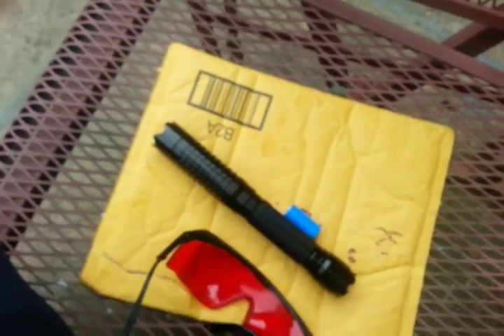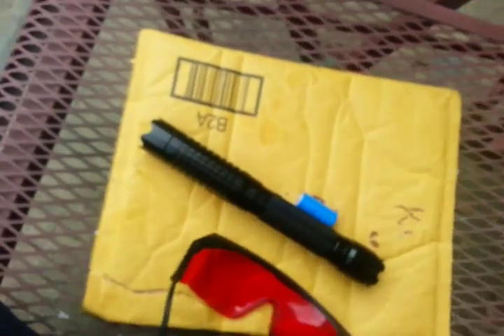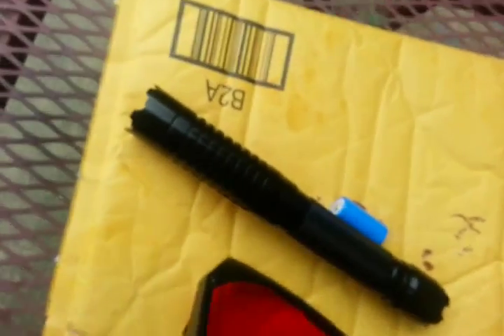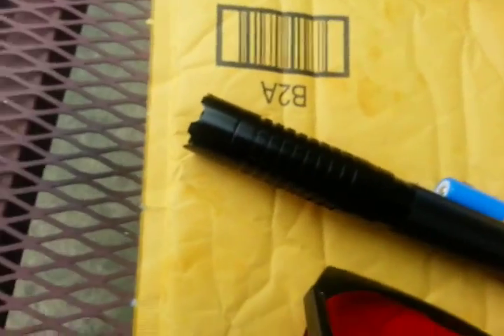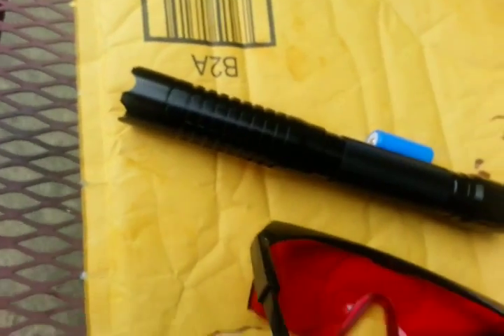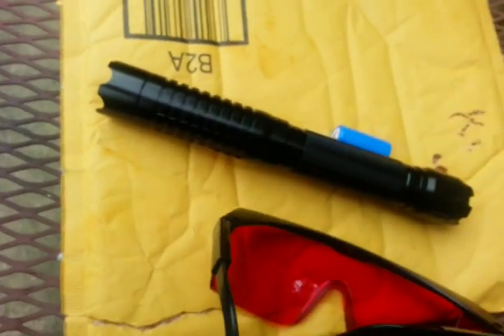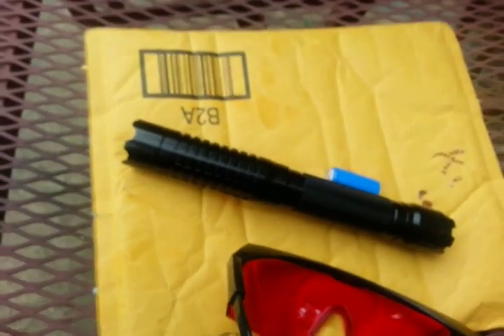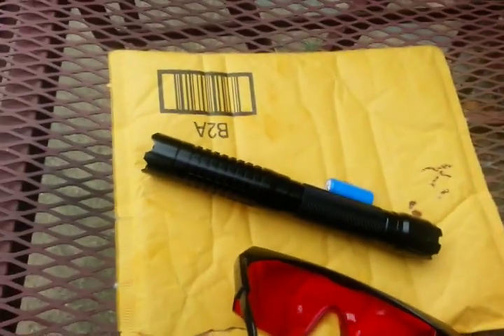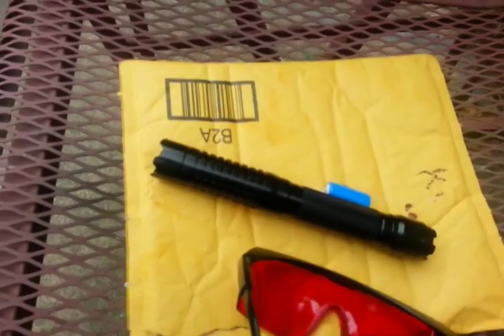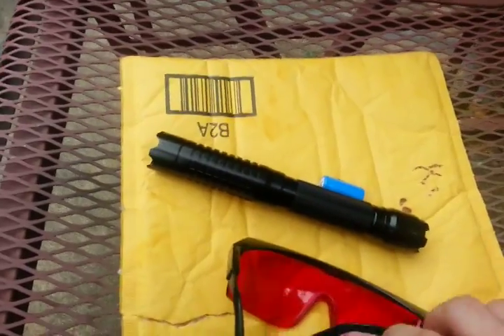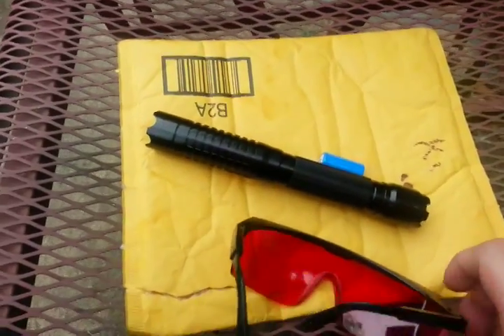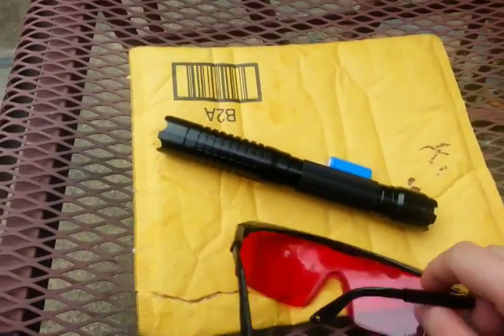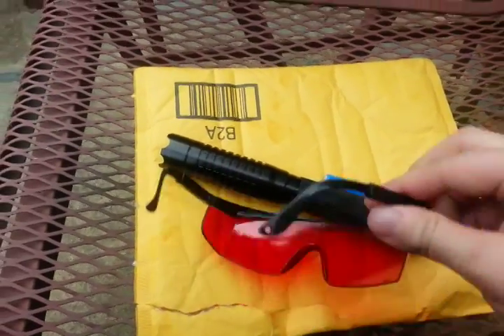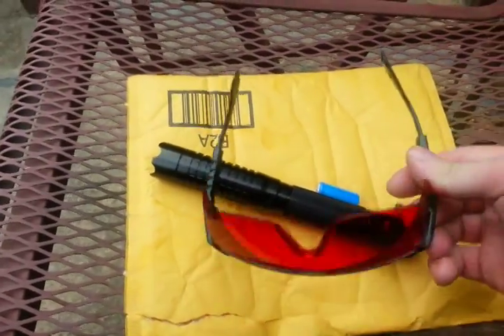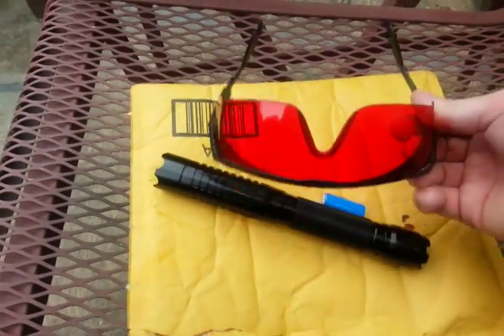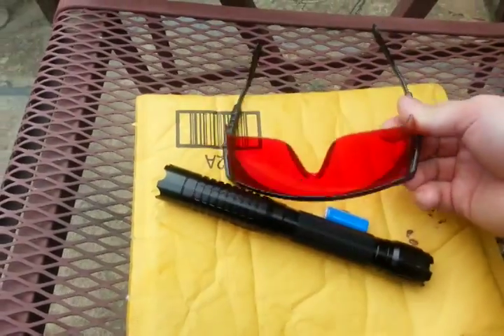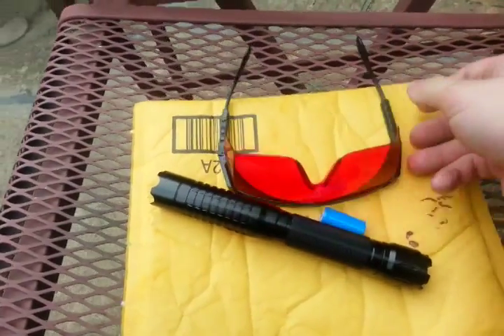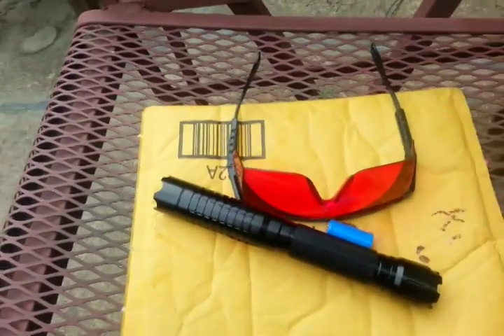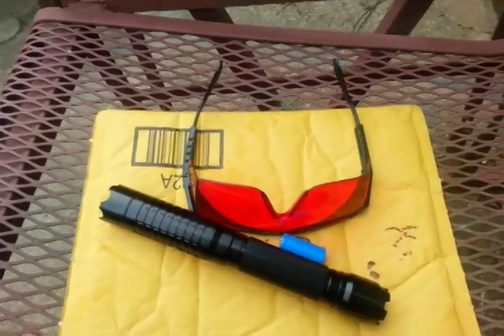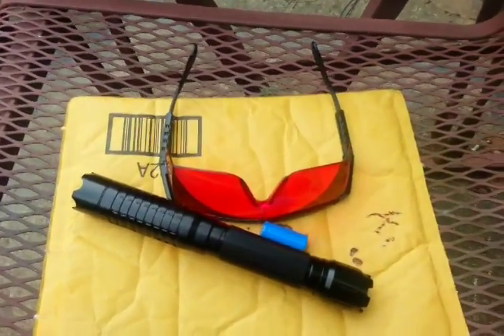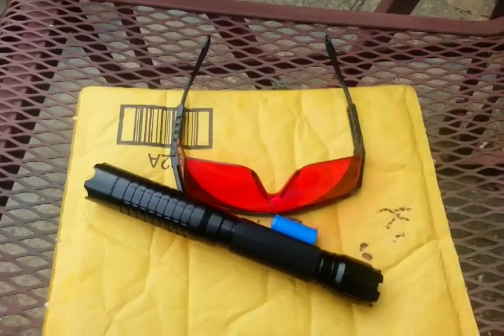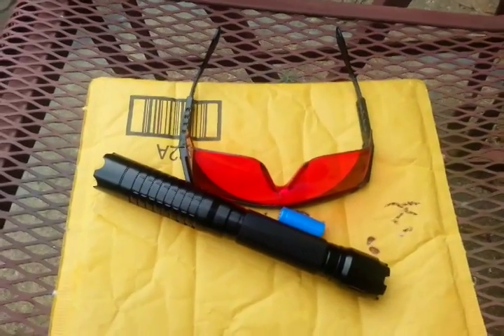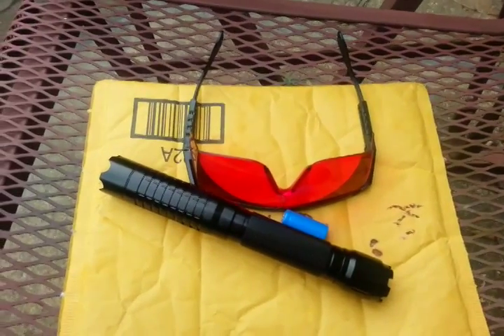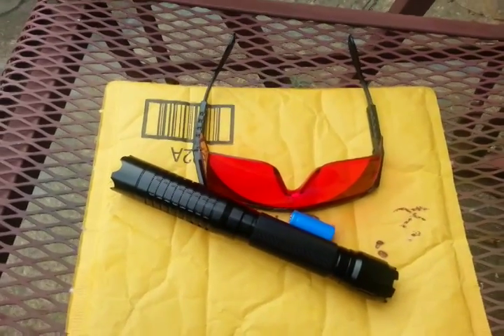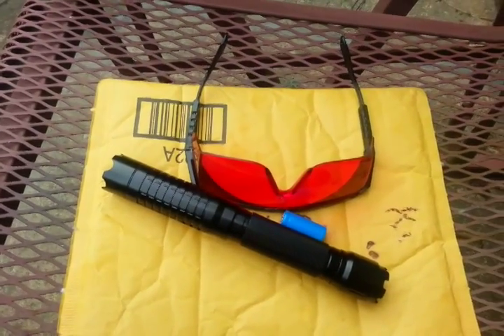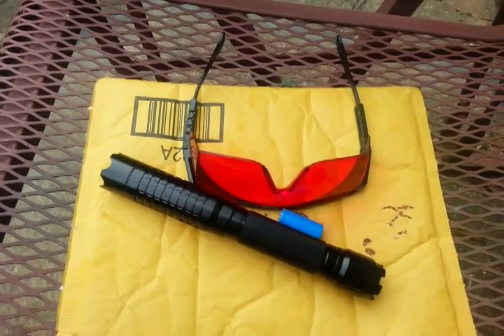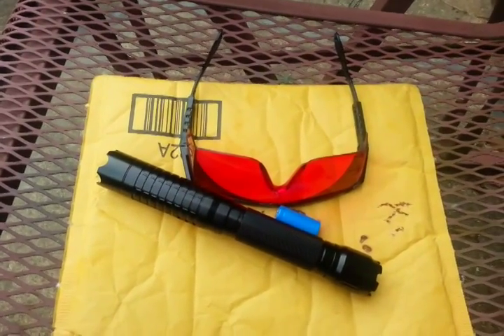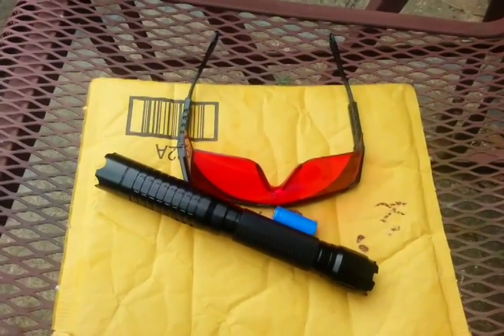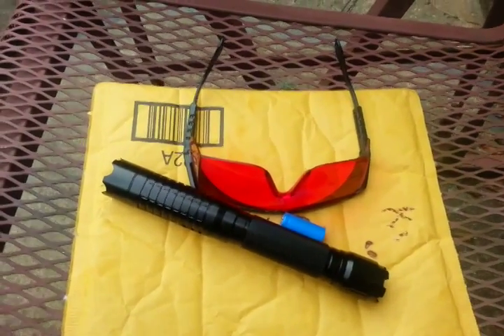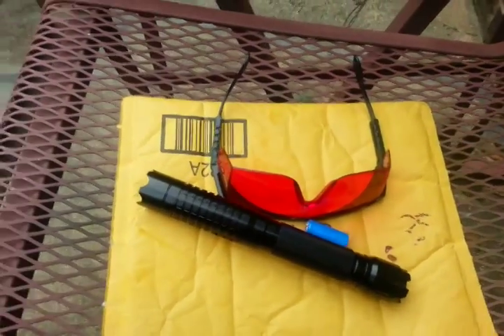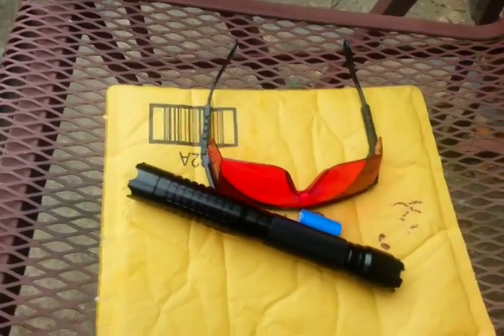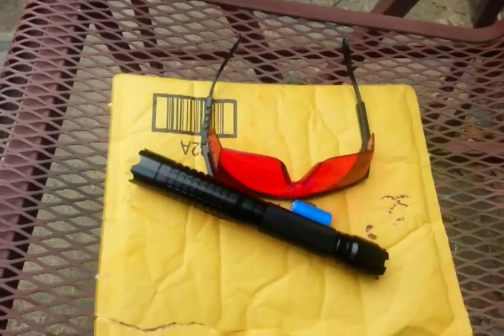If any of you are new with lasers and you get a blue laser like this, I wouldn't suggest ever burning something unless you are wearing the goggles or the safety glasses. I'll show you how they look in comparison with and without.